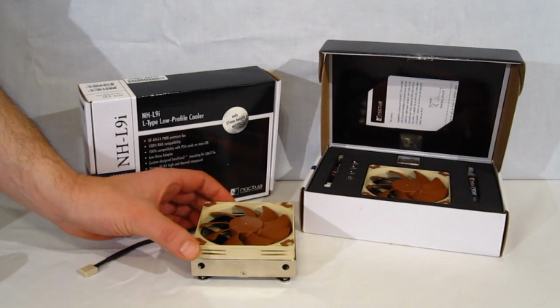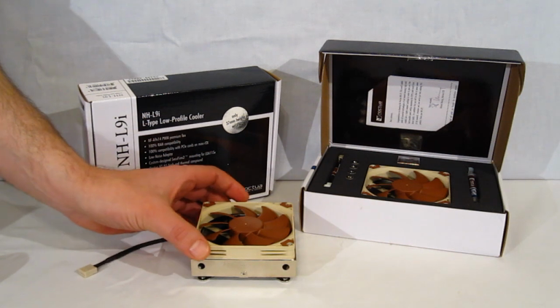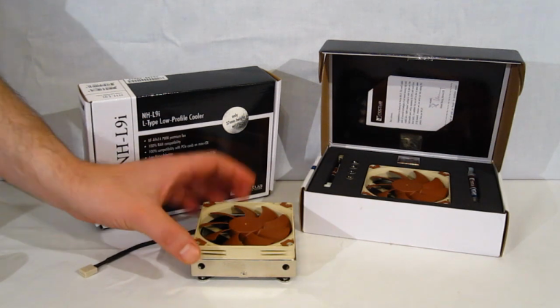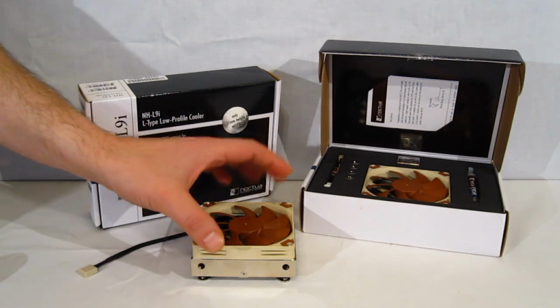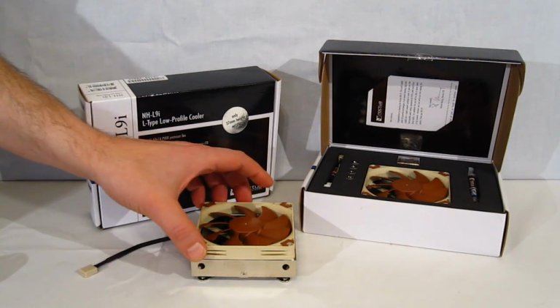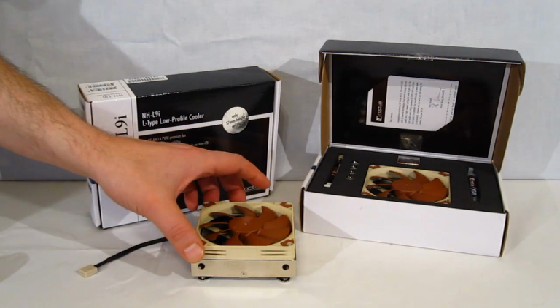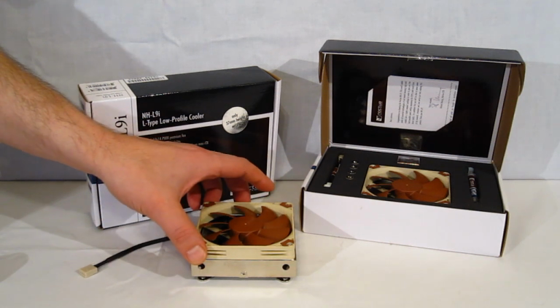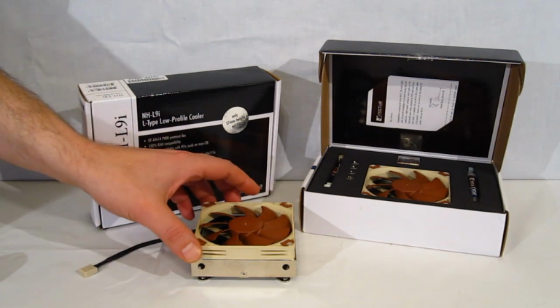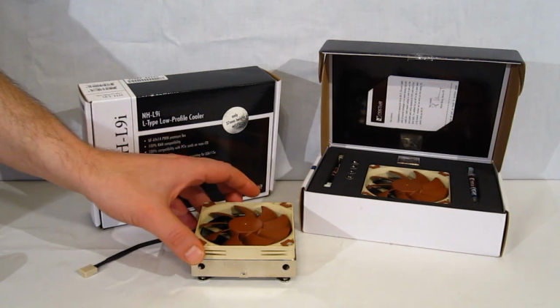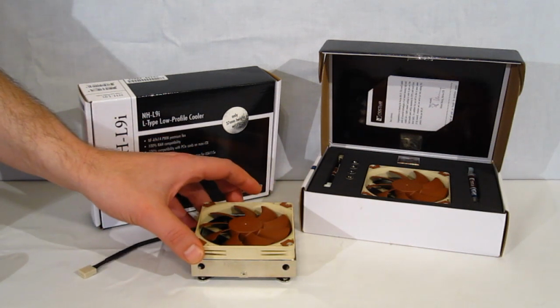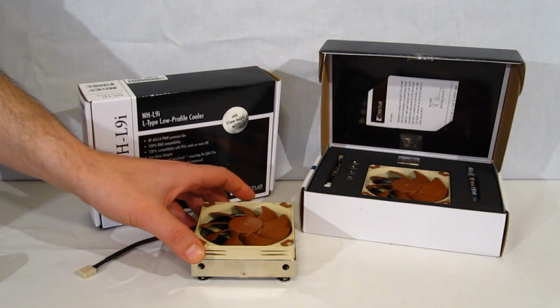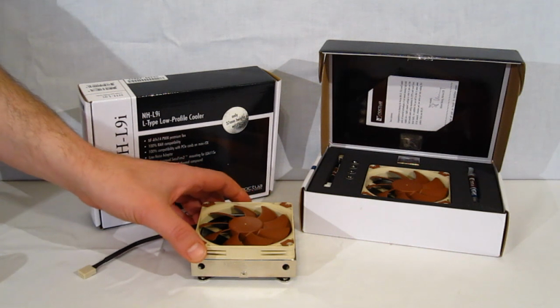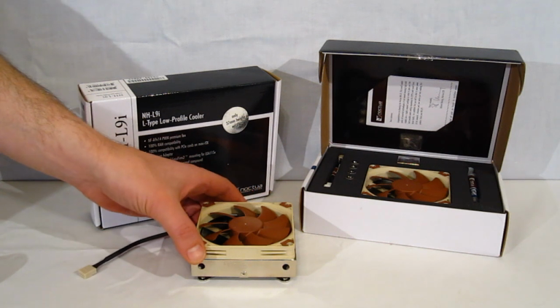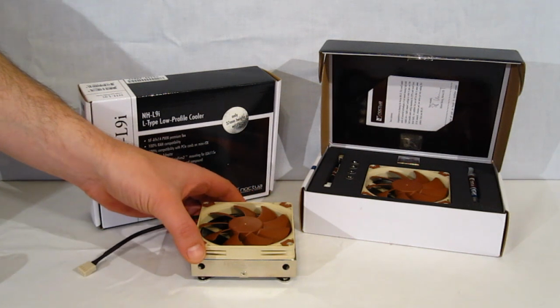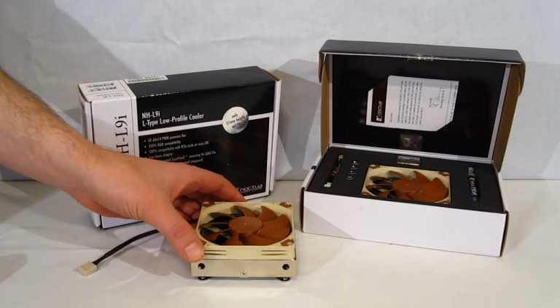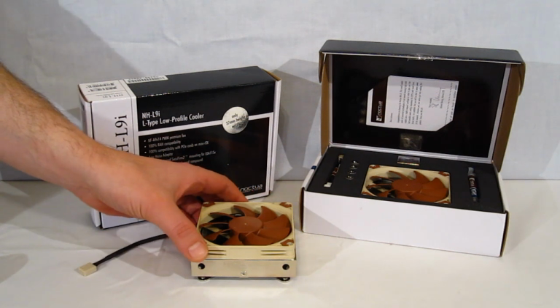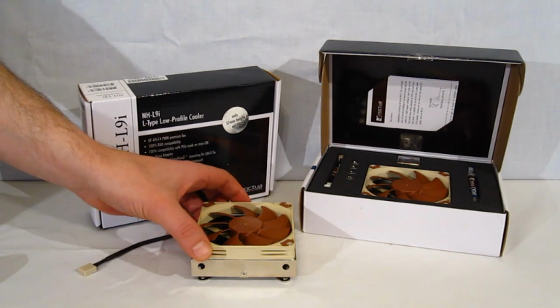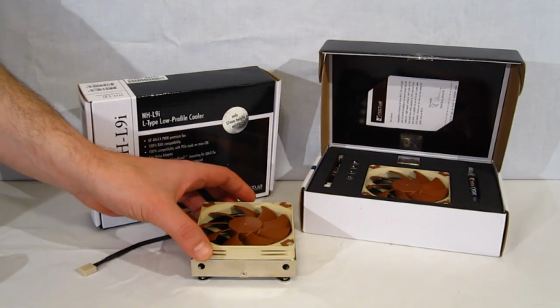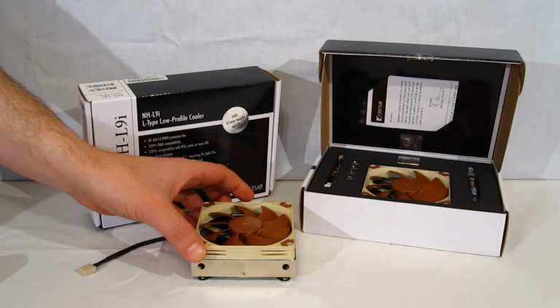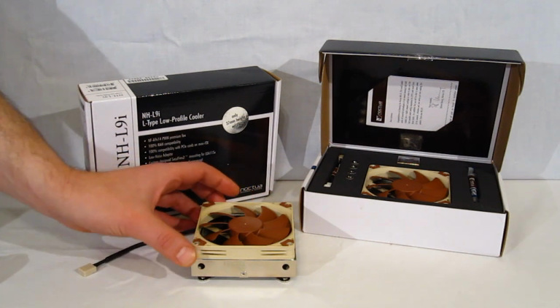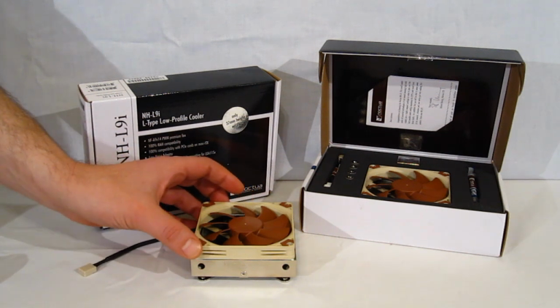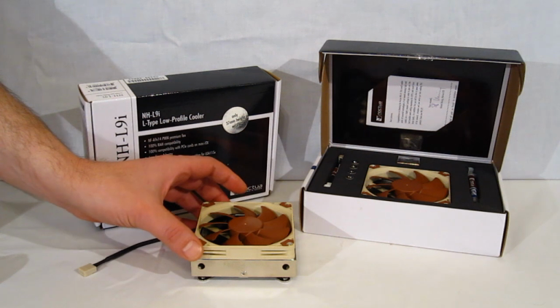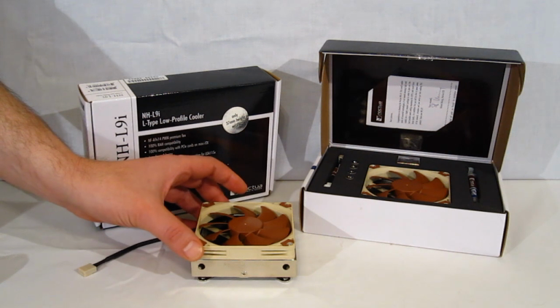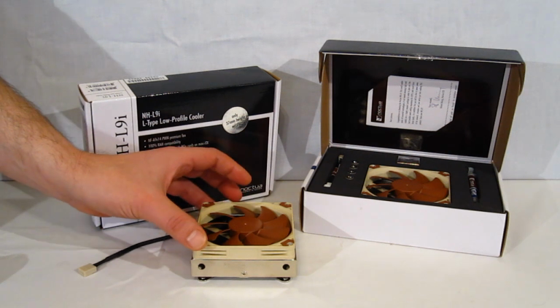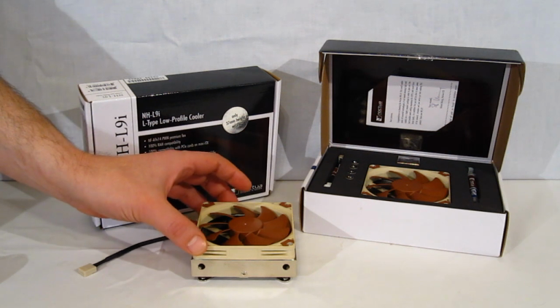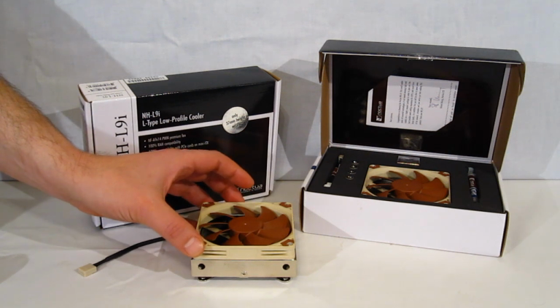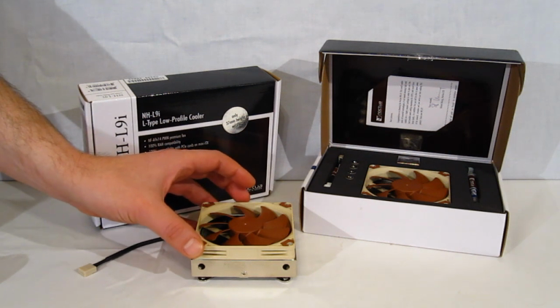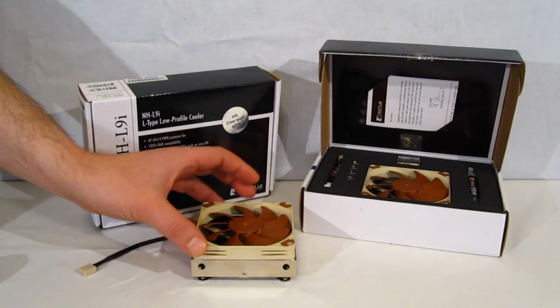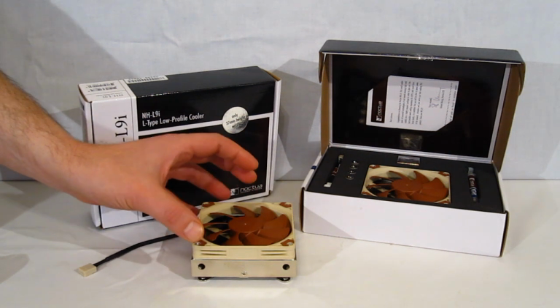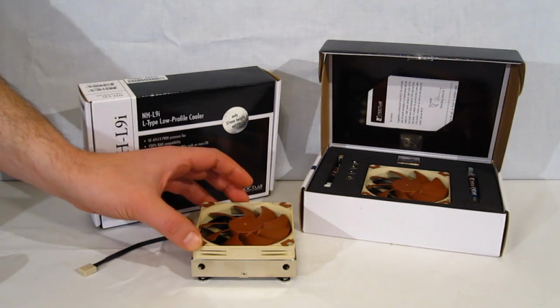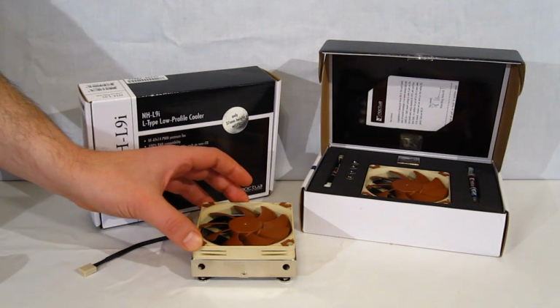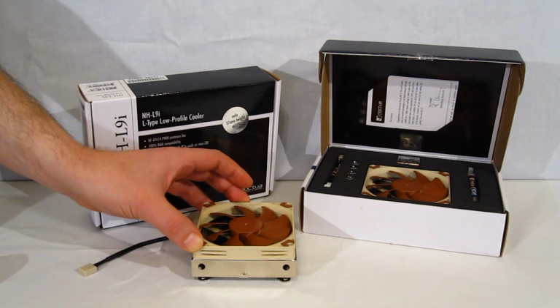There is a stipulation in Noctua's recommendation: you can use it with higher wattage processors — 77 to 95 watt Sandy Bridge and Ivy Bridge. They do recommend turning turbo off on Ivy Bridge, and in both cases using a good case with good ventilation.